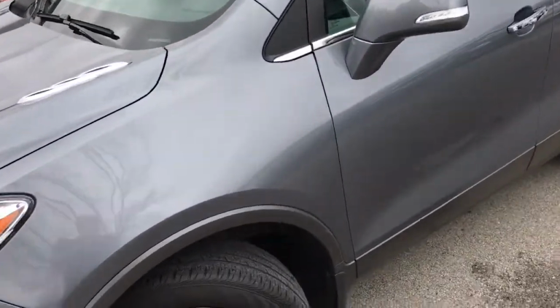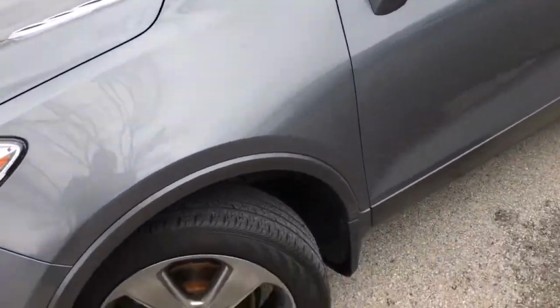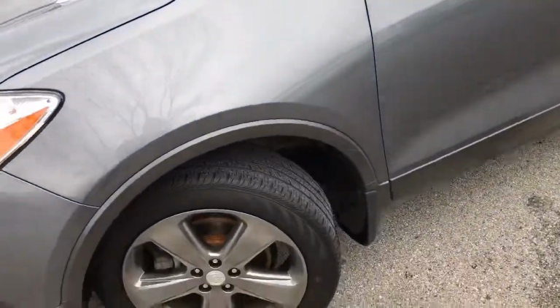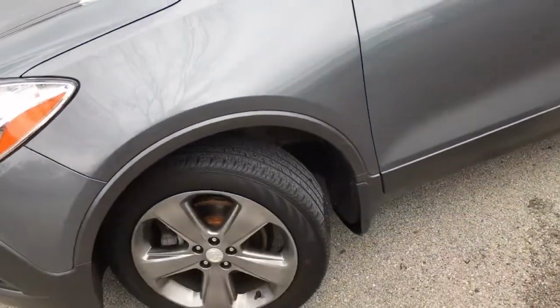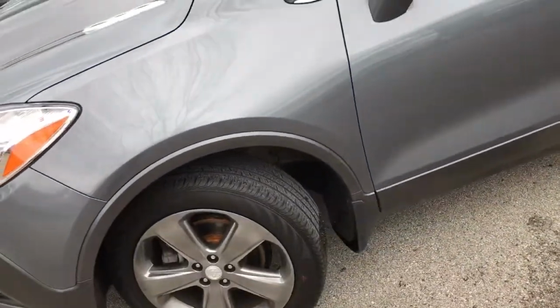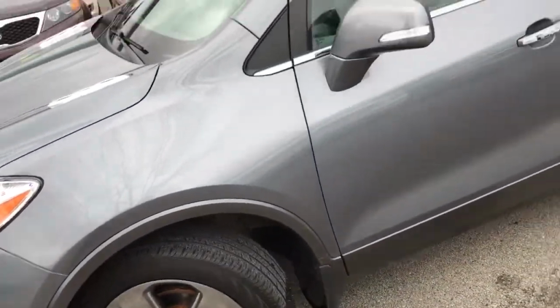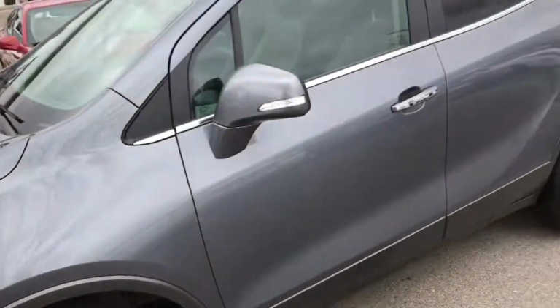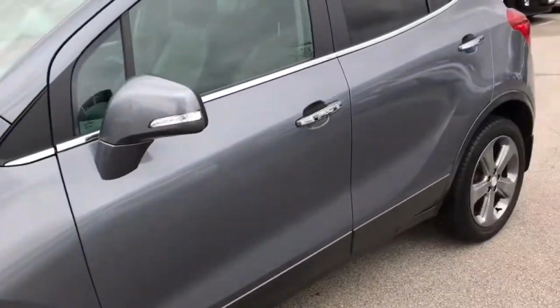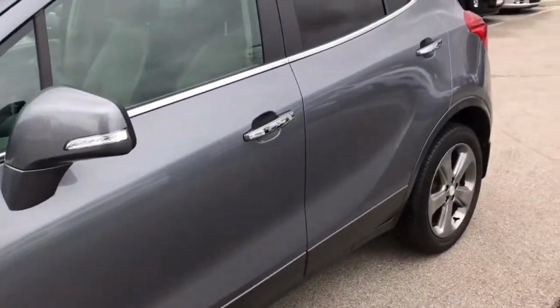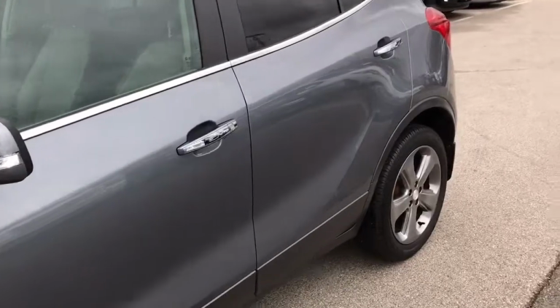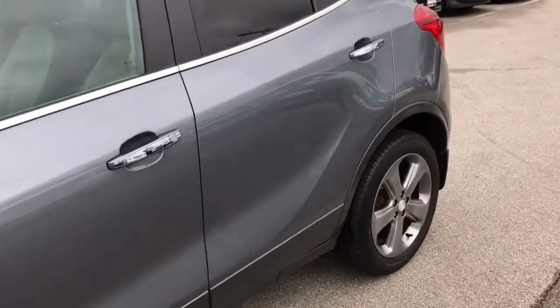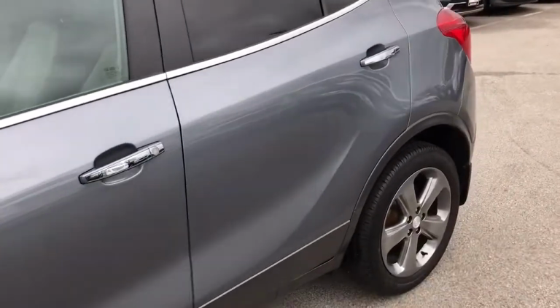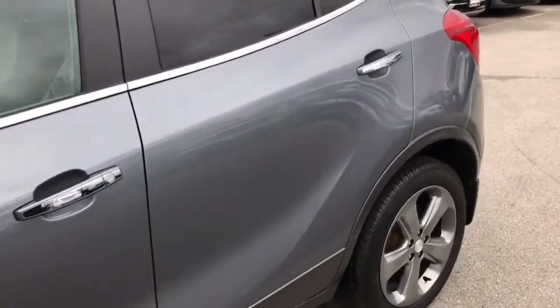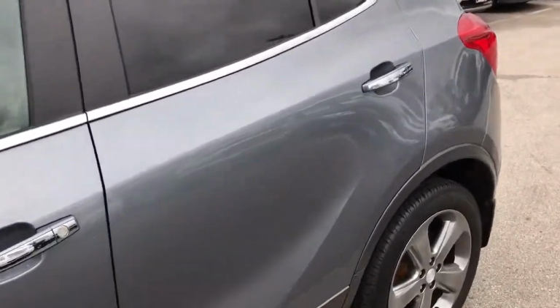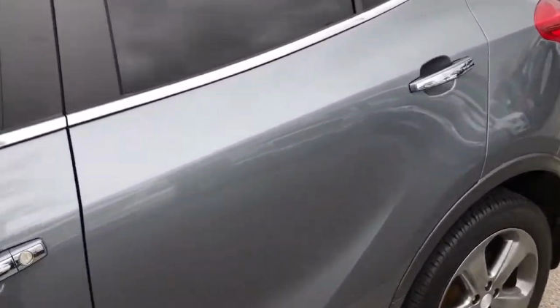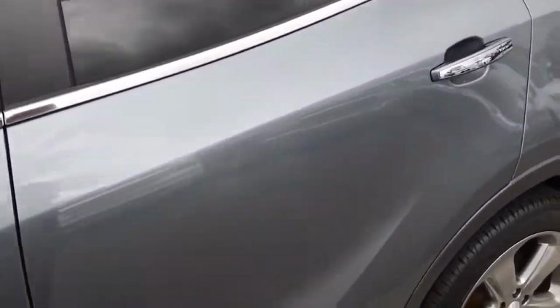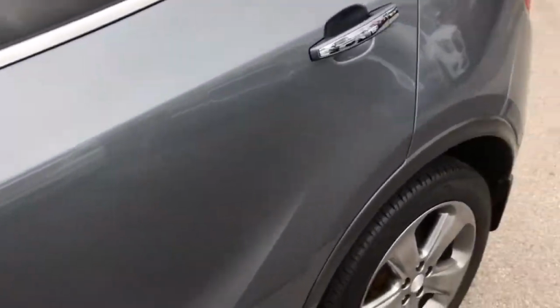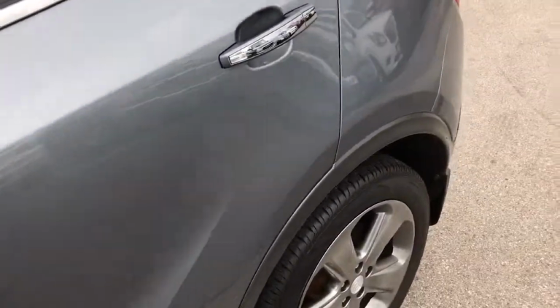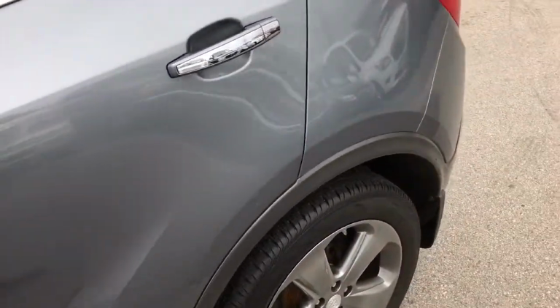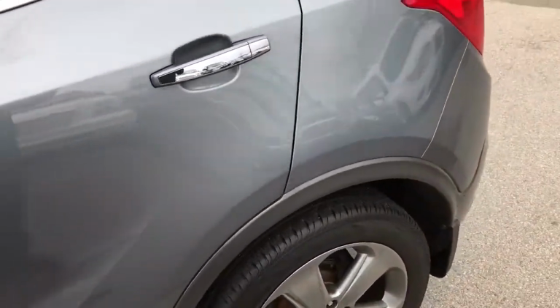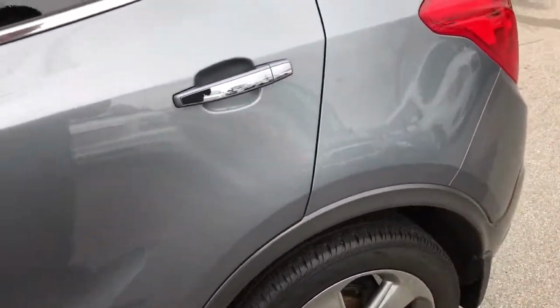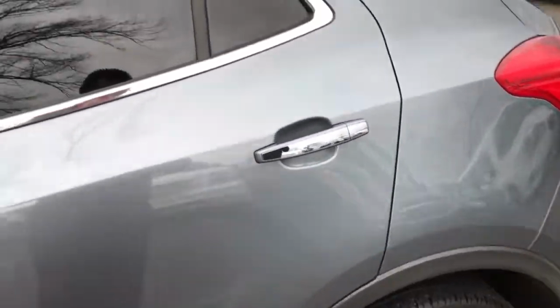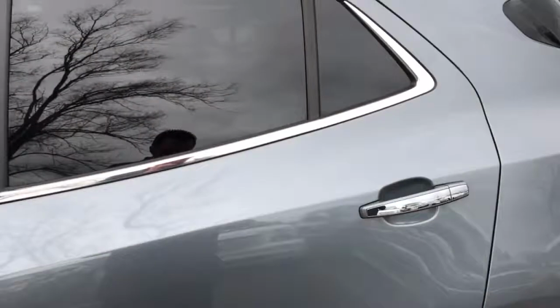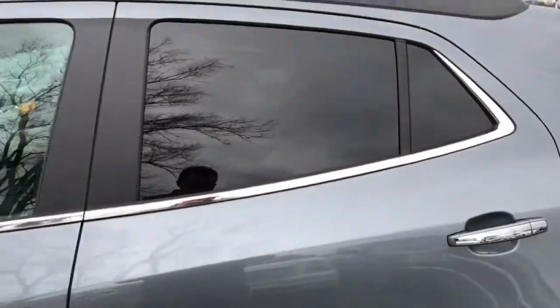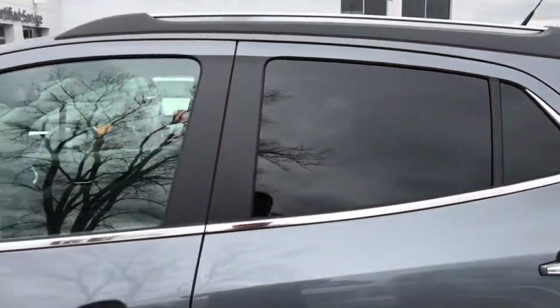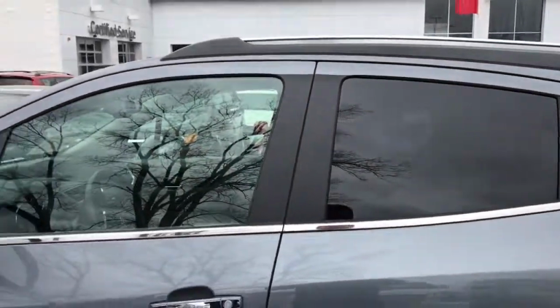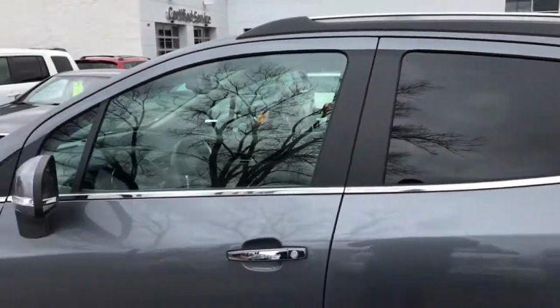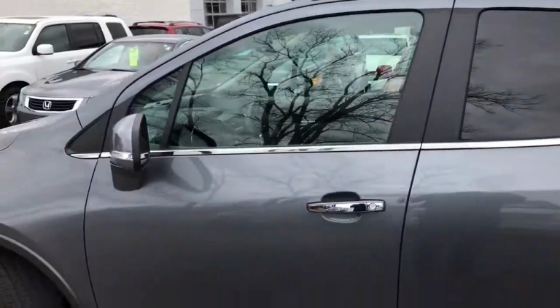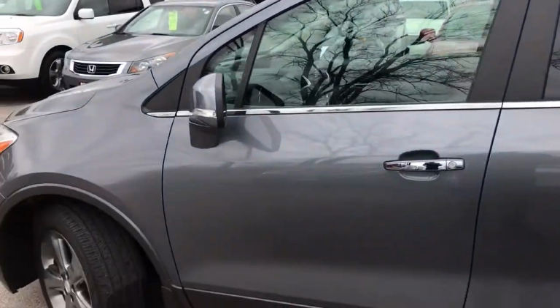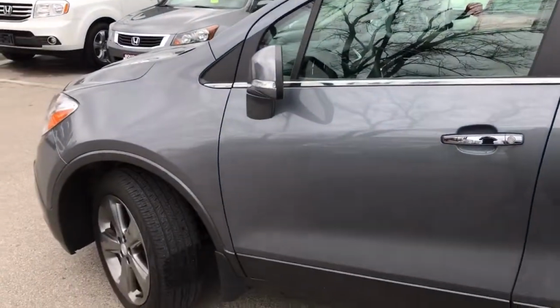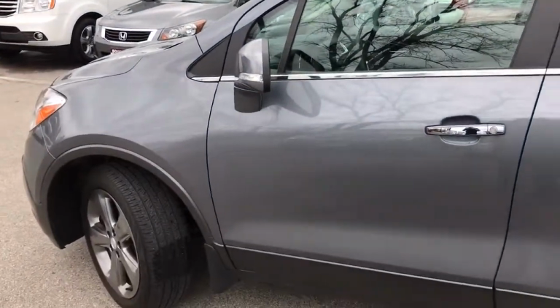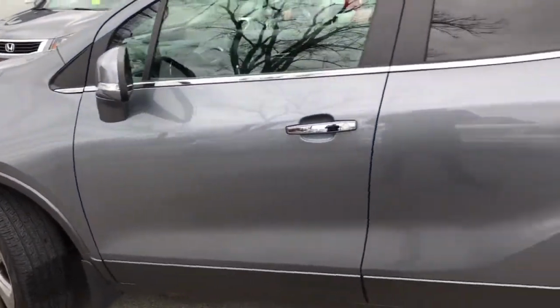This one does only have 30,000 miles on it. It's gunmetal gray metallic with chrome trim on the door handles. The luggage rack also comes standard.